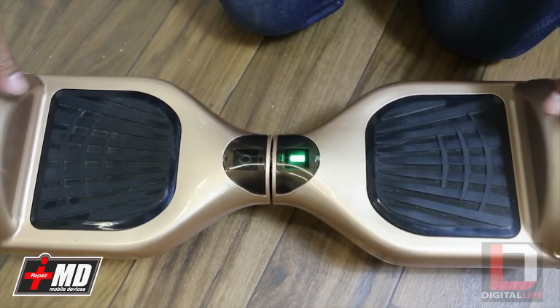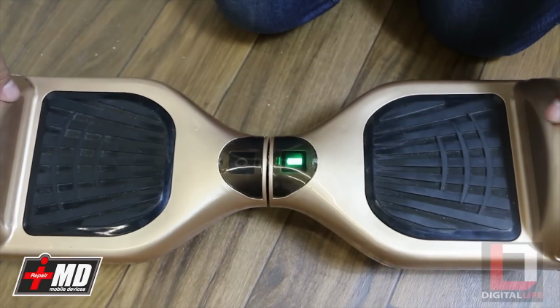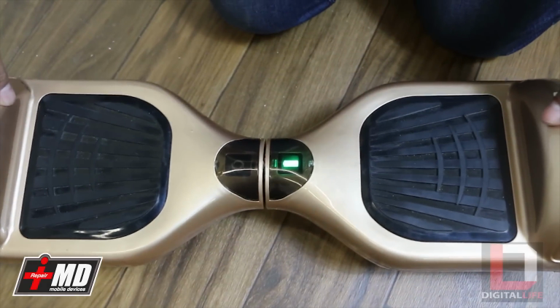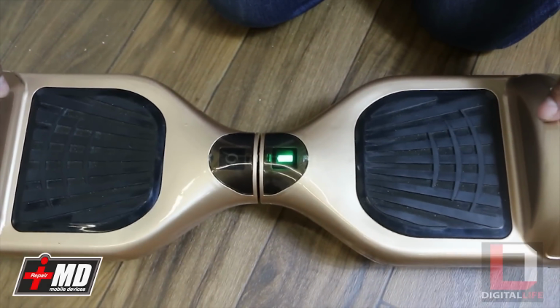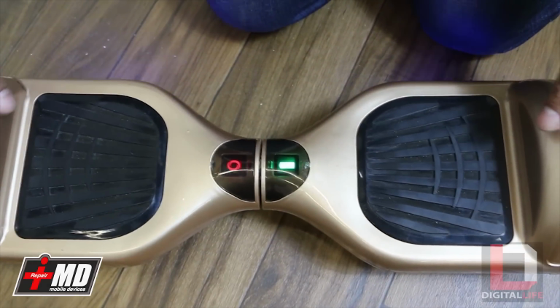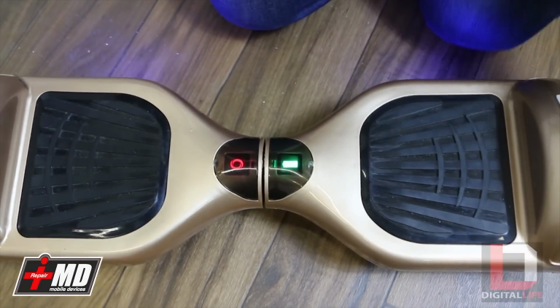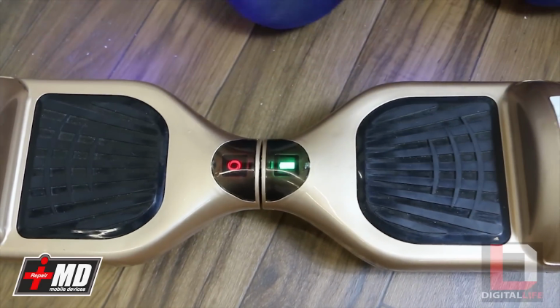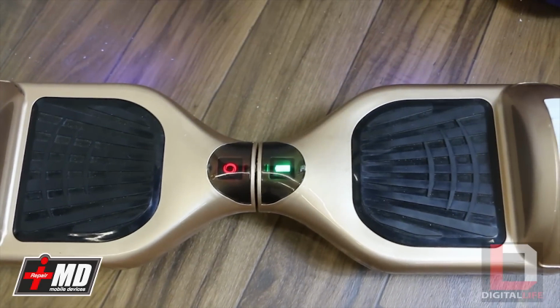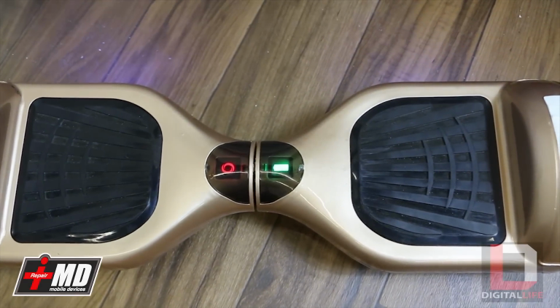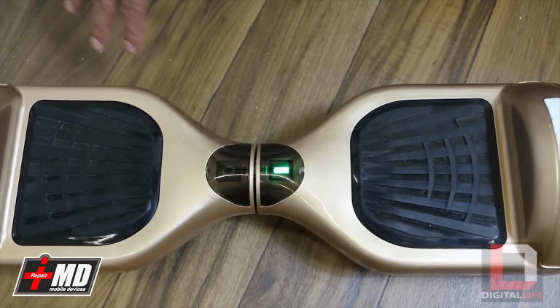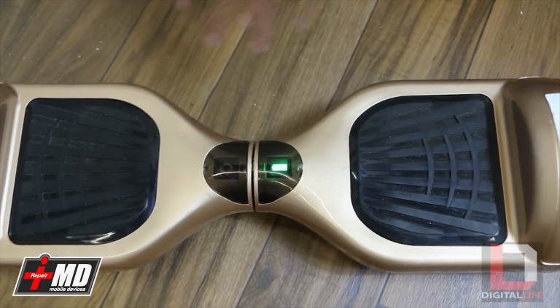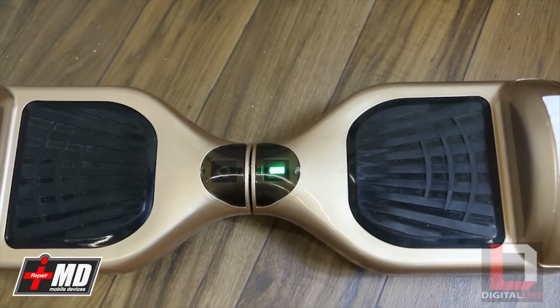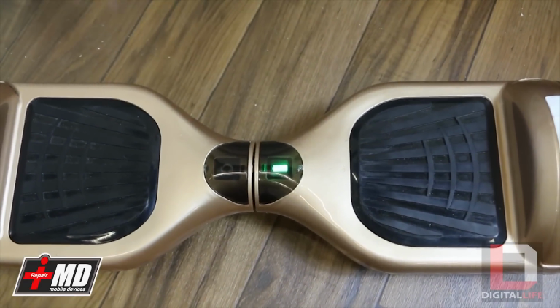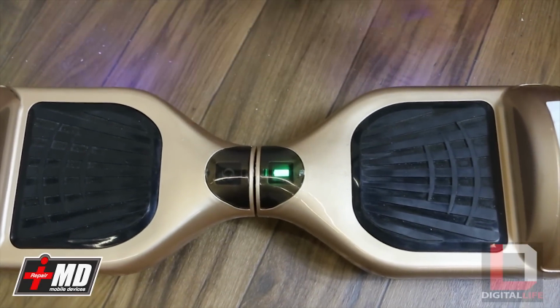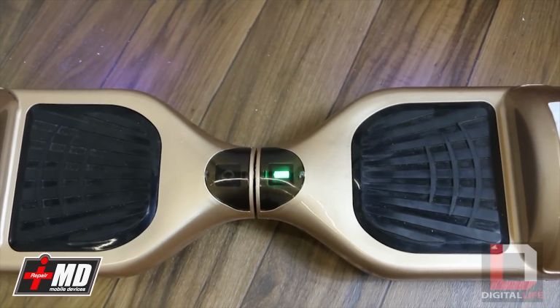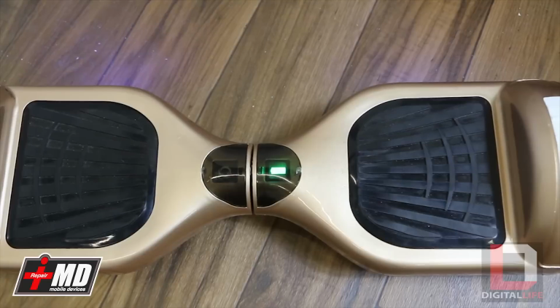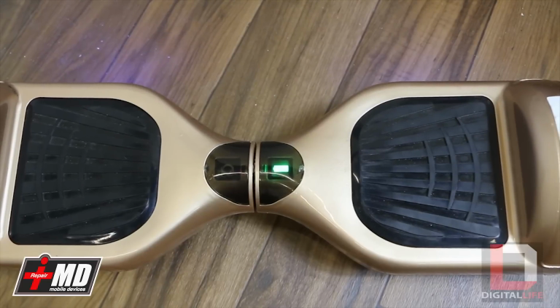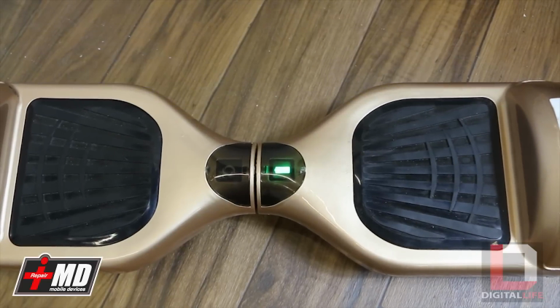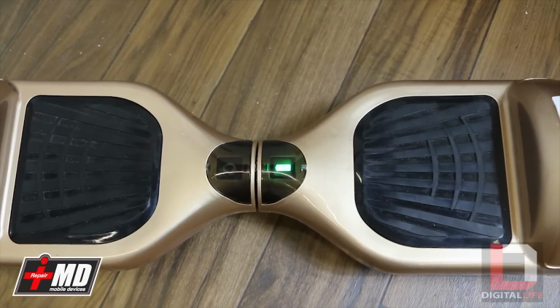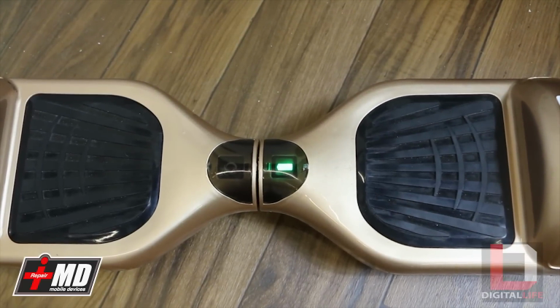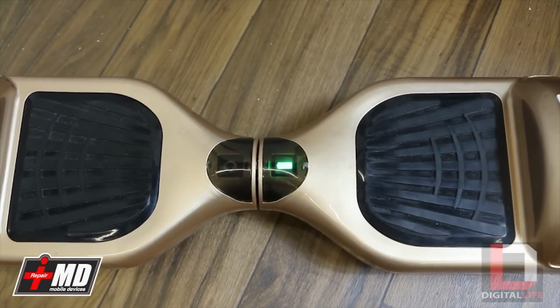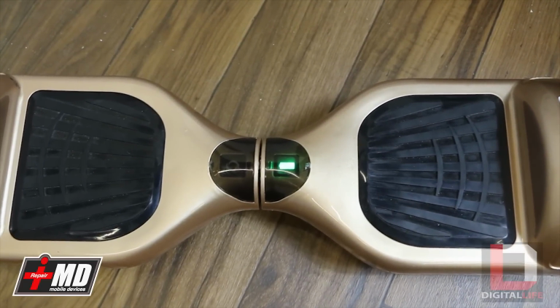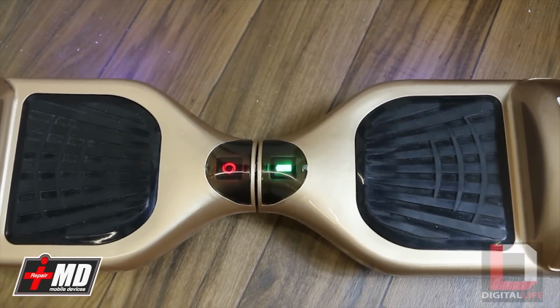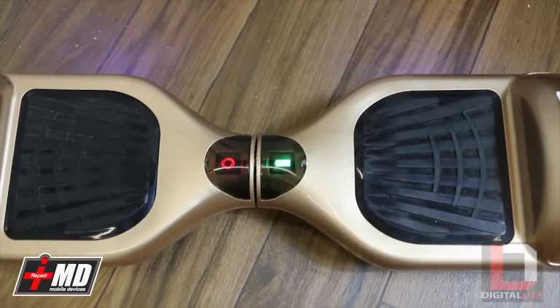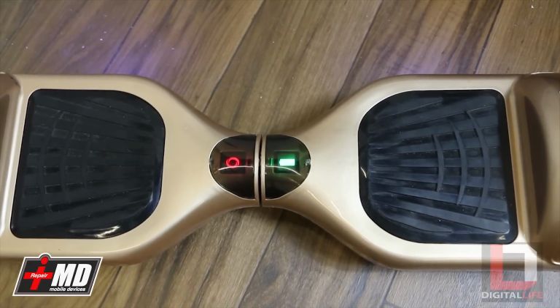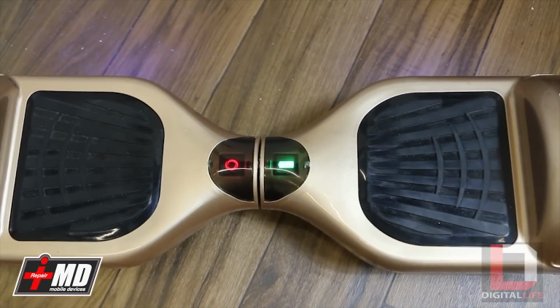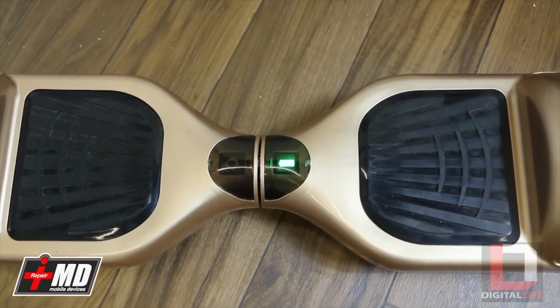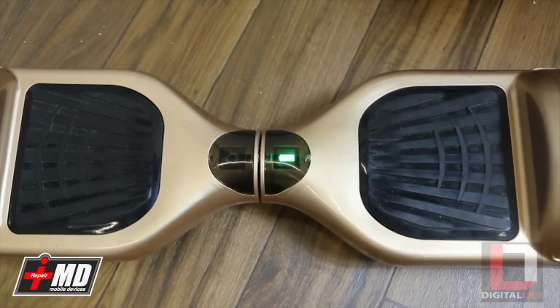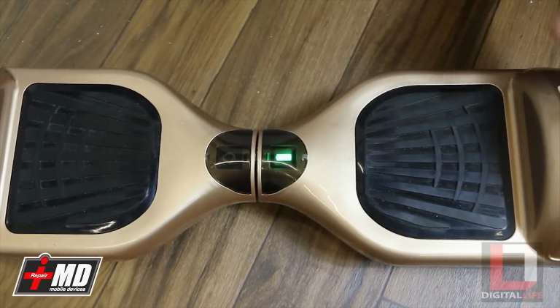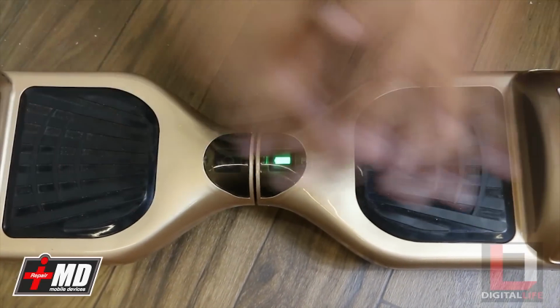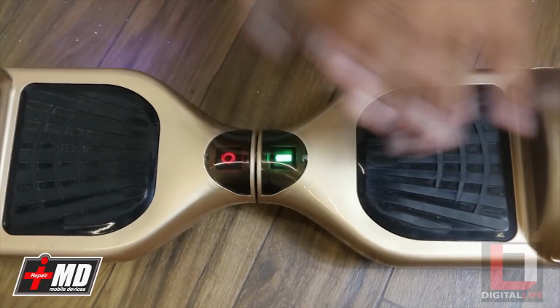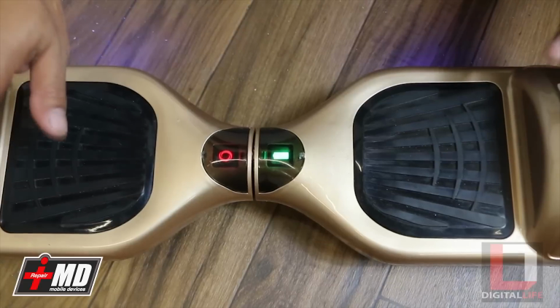Then you let go, and you'll get this red indicator right here. You'll also see the blinking blue lights around it. Let this happen for seven minutes, and then you can turn it off and turn it back on again.